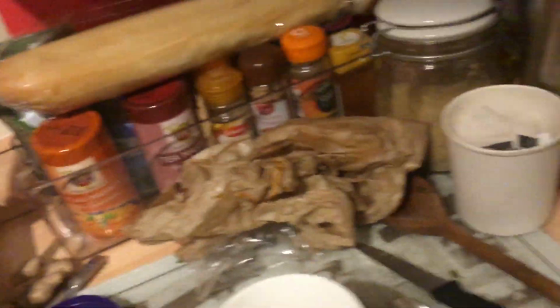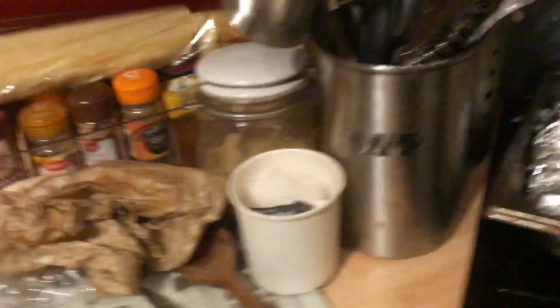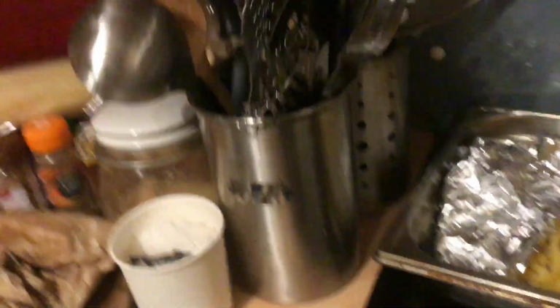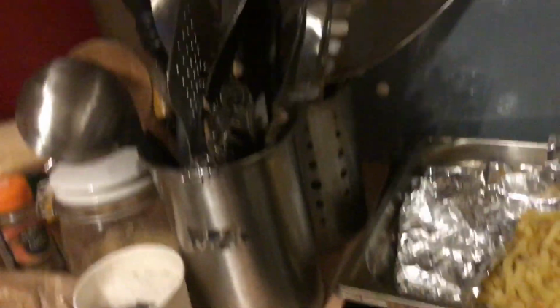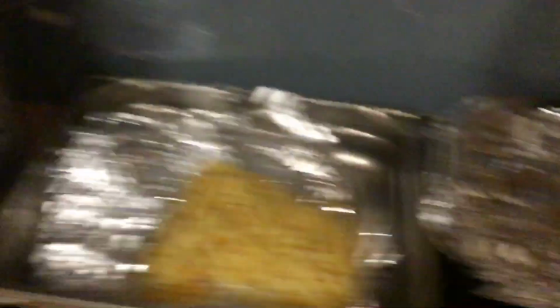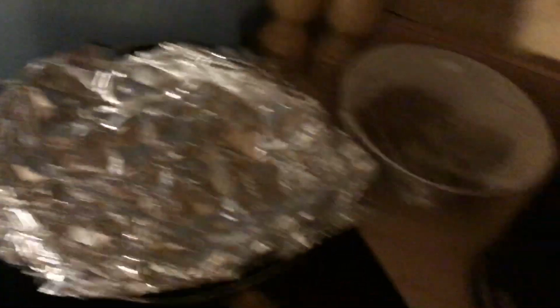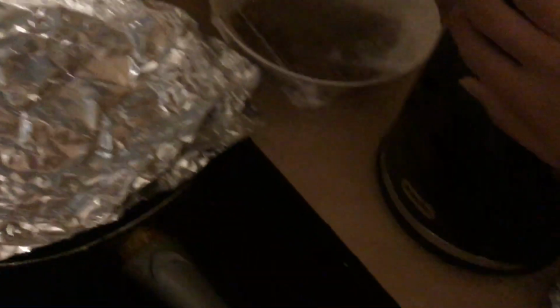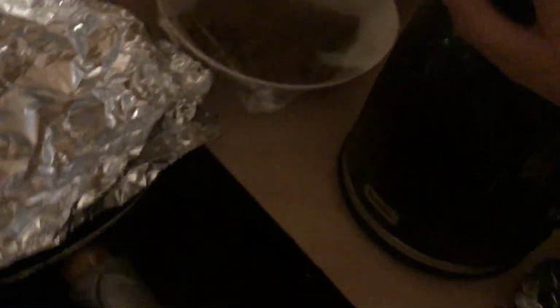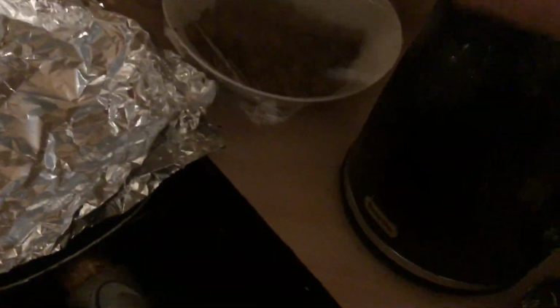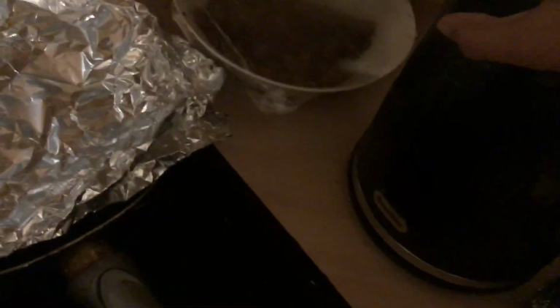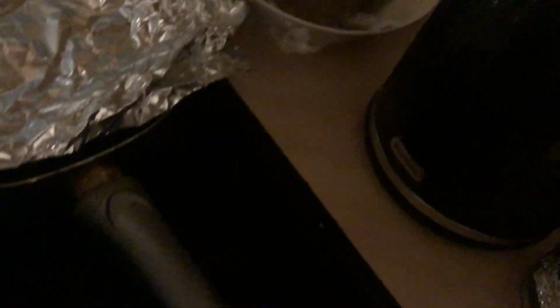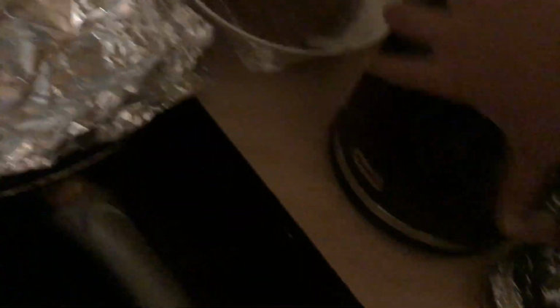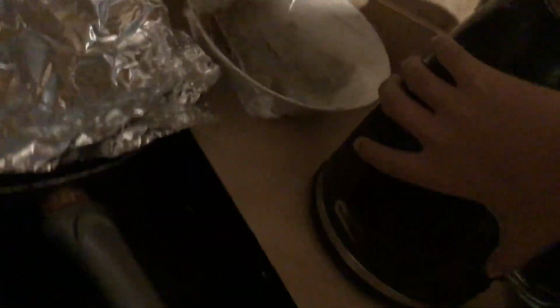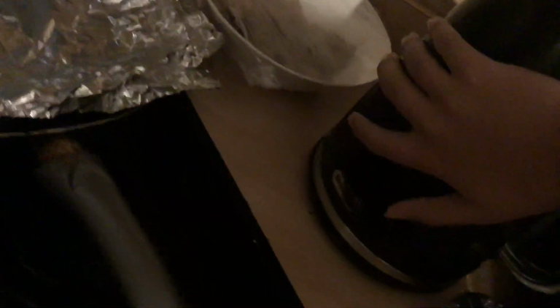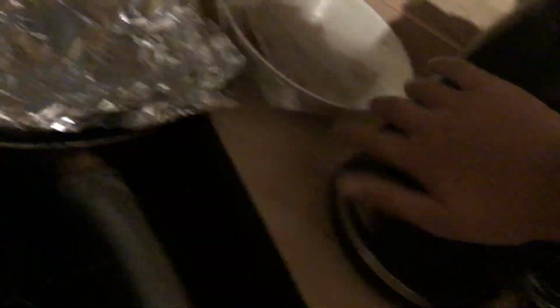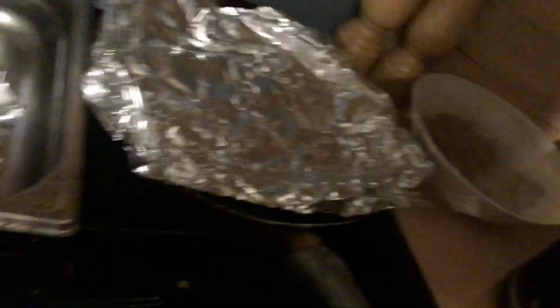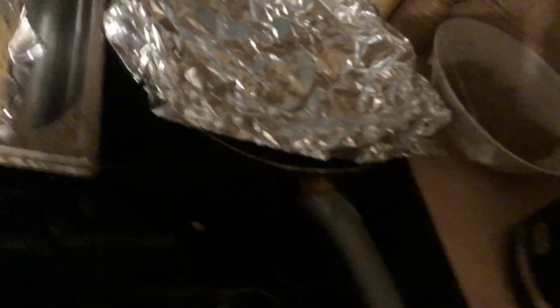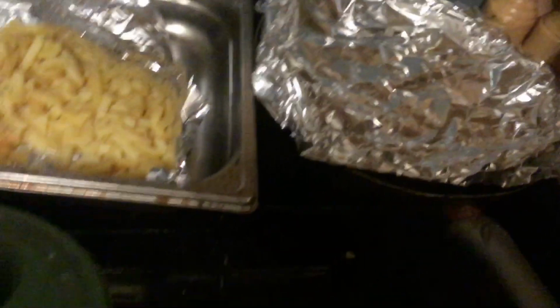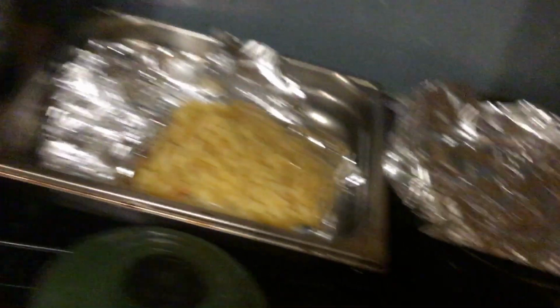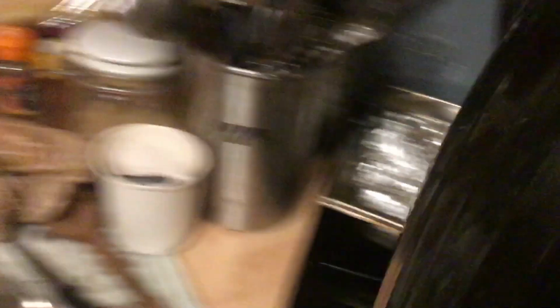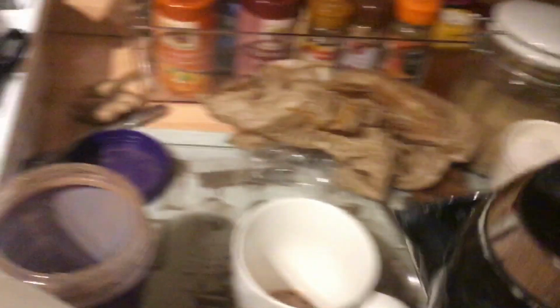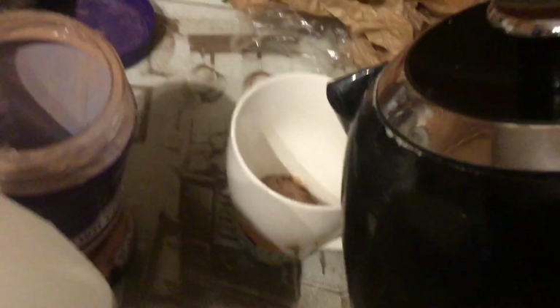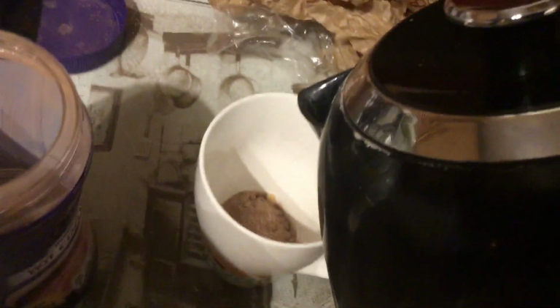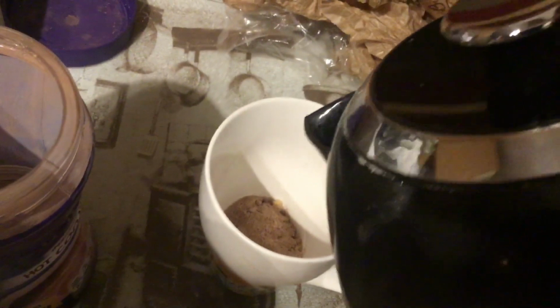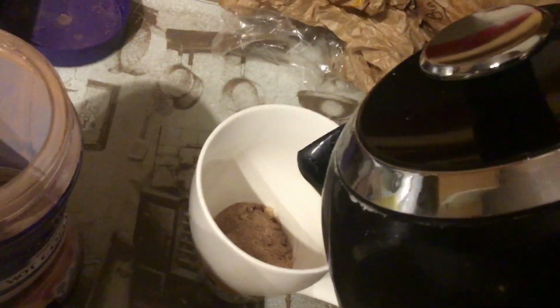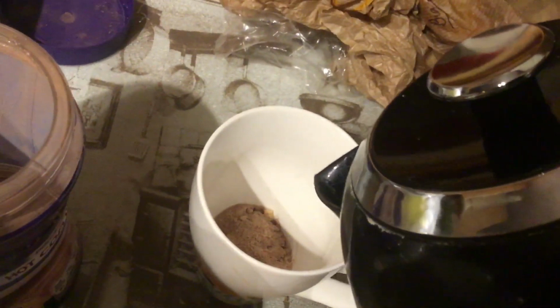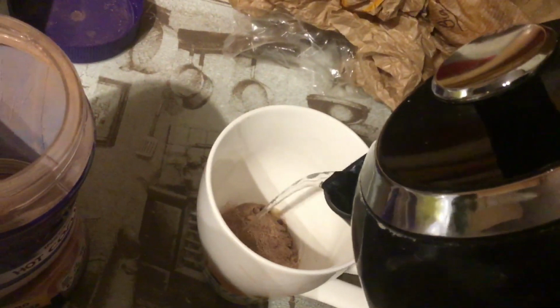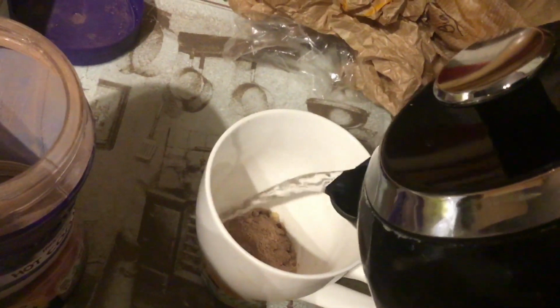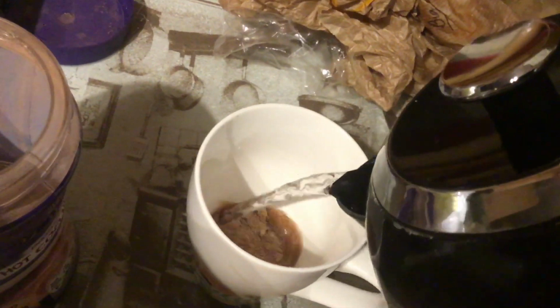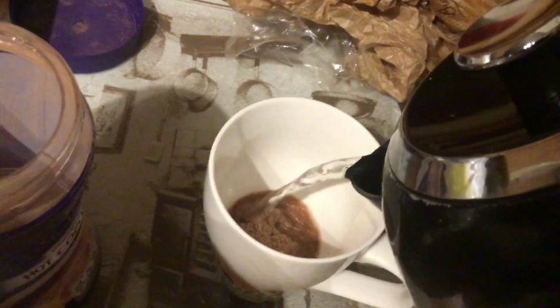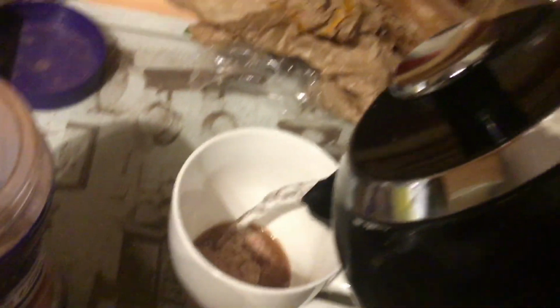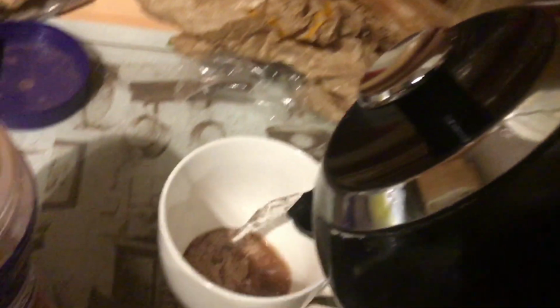Next, make sure that your kettle is hot. I can feel it, it's quite hot. Next, pour in the water. I would not touch right now, I'm still going.